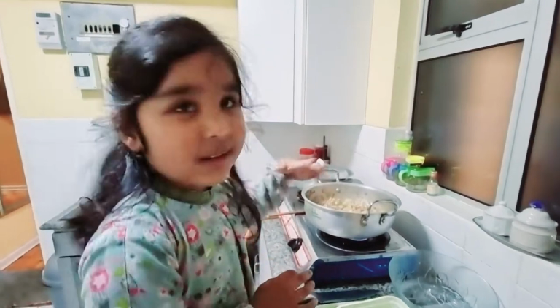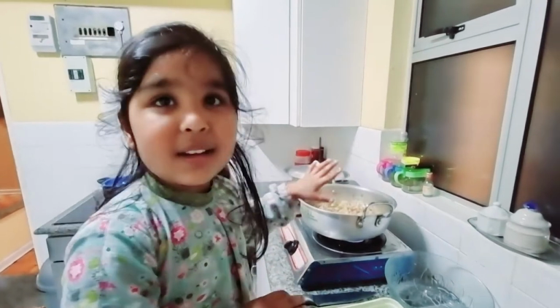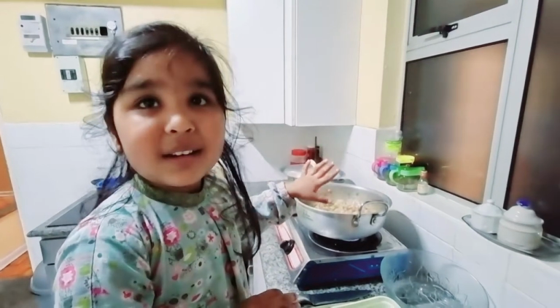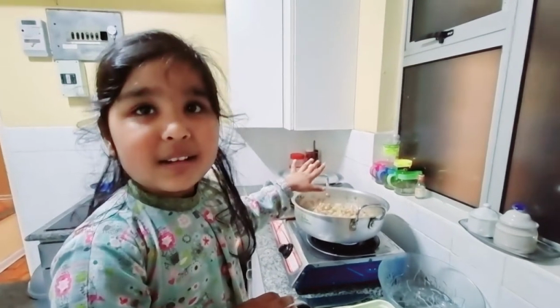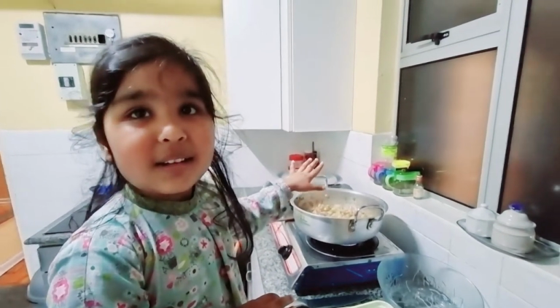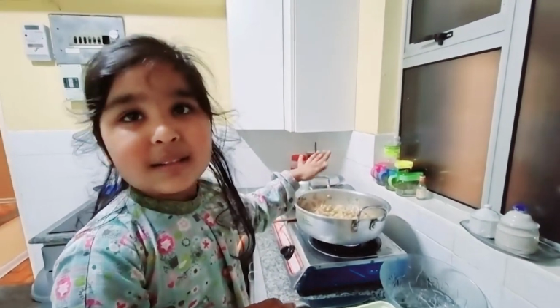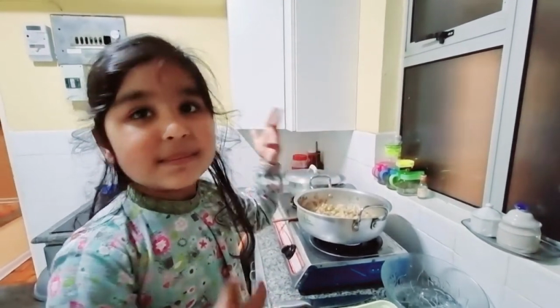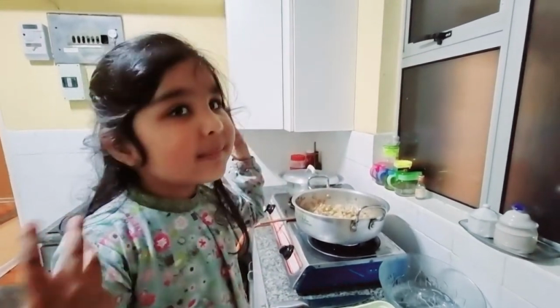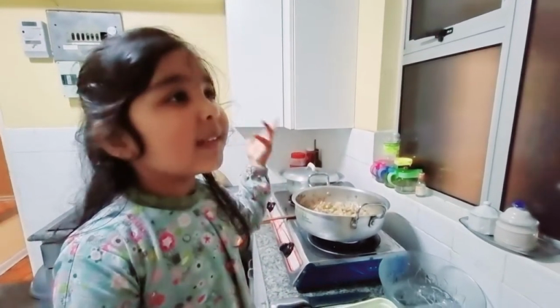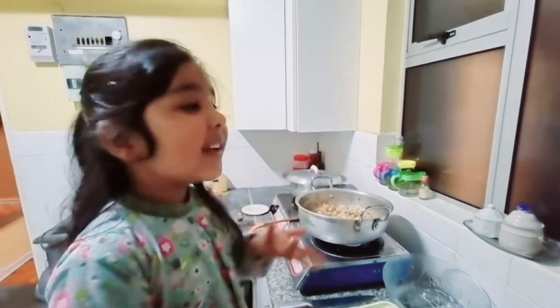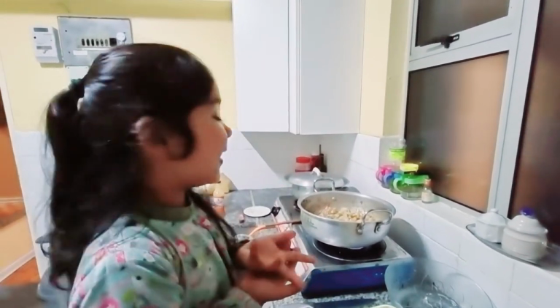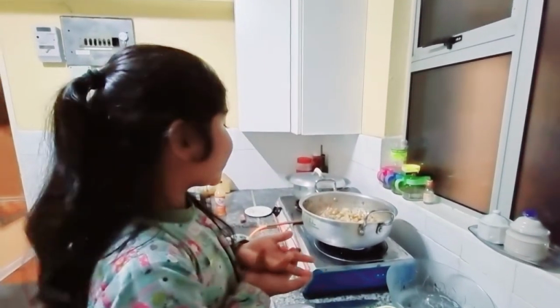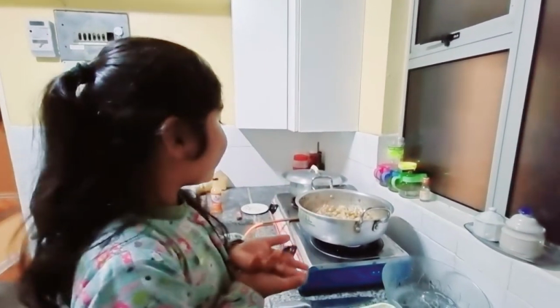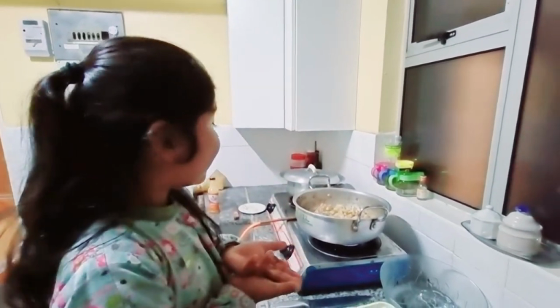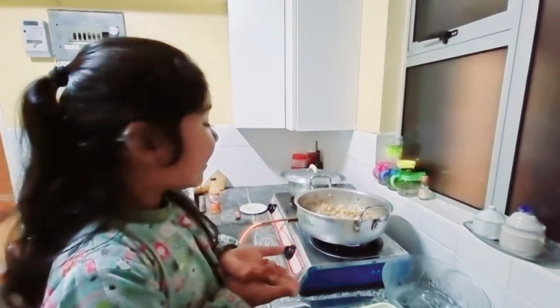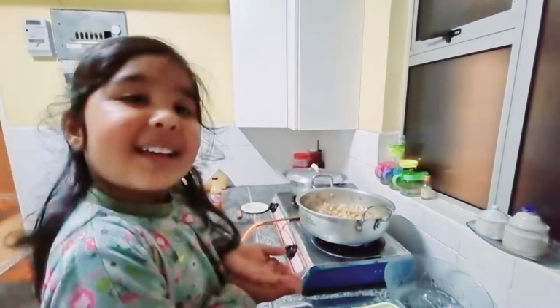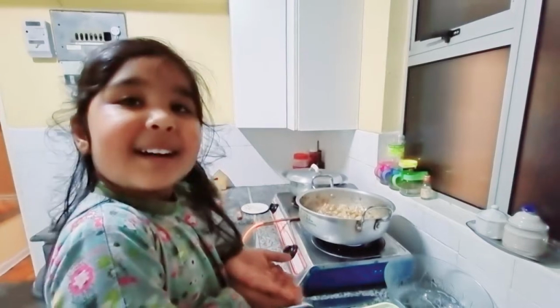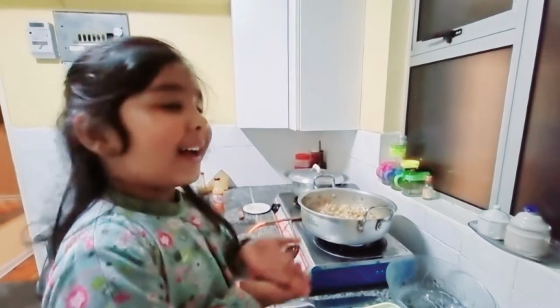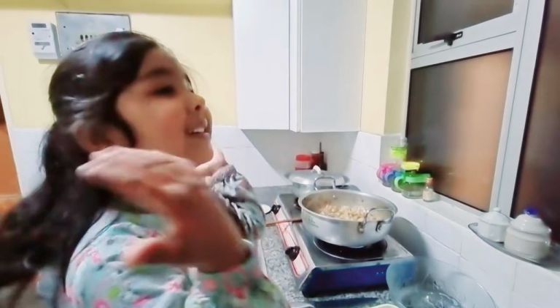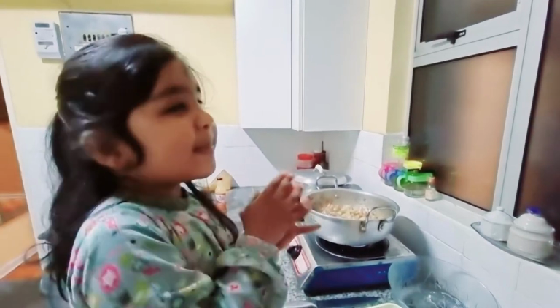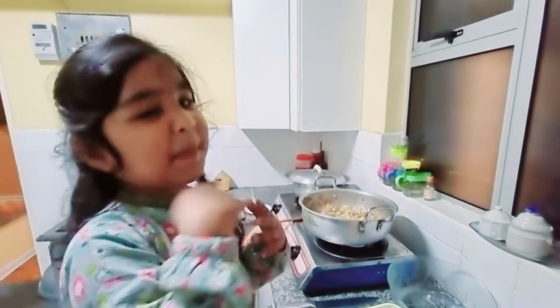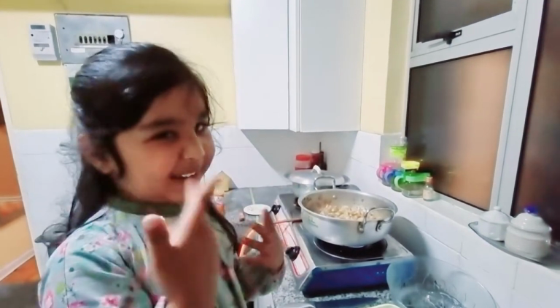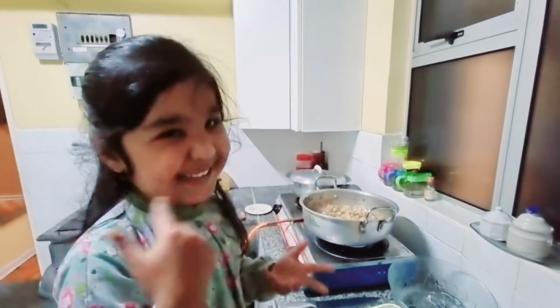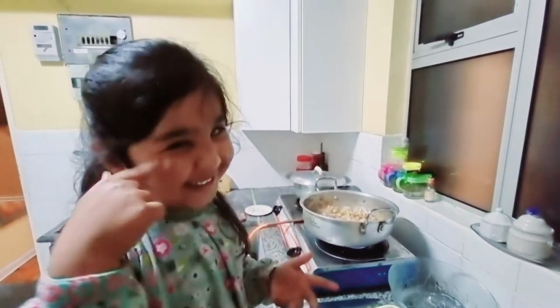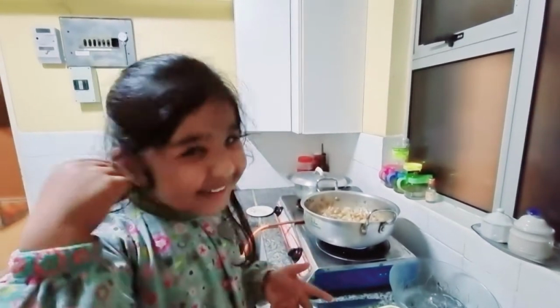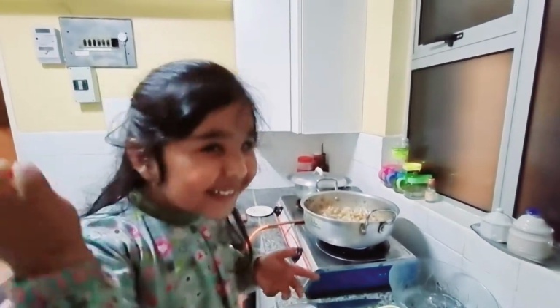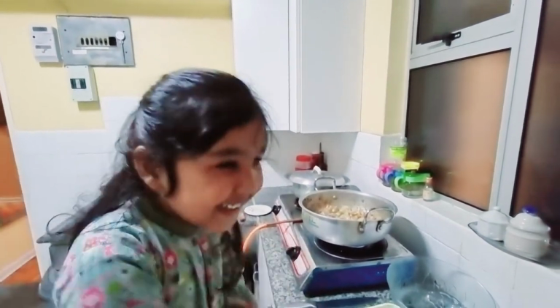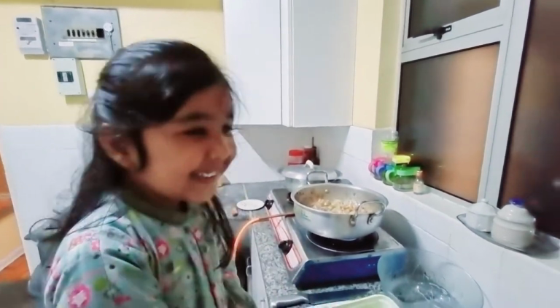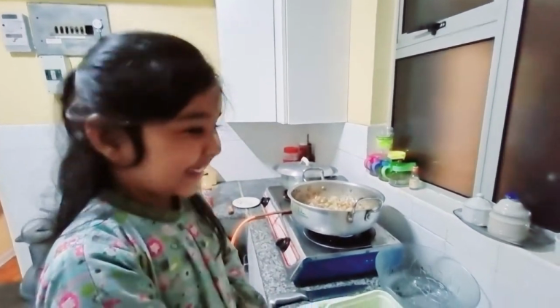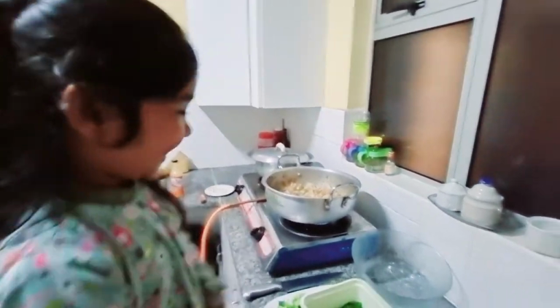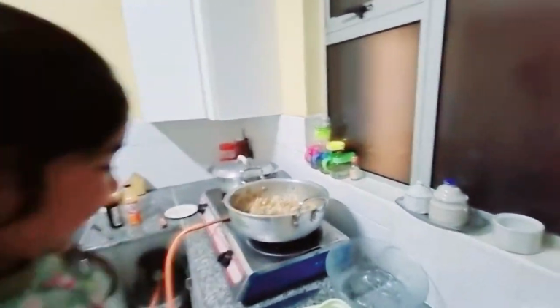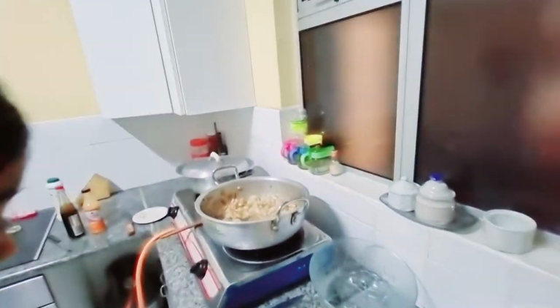You didn't say, welcome to Sakina's Kitchen. Yes, but sometimes I forget. Naughty girl.